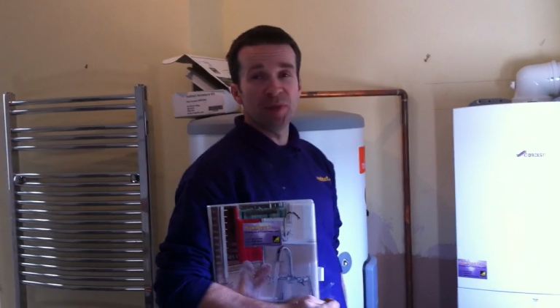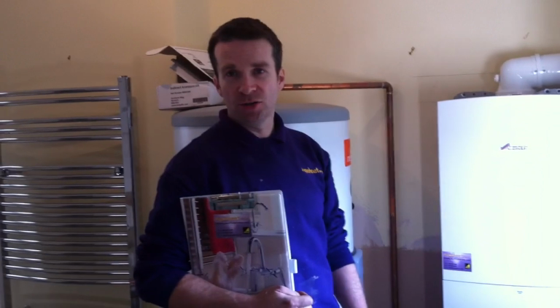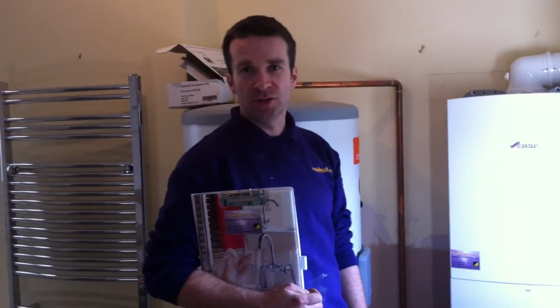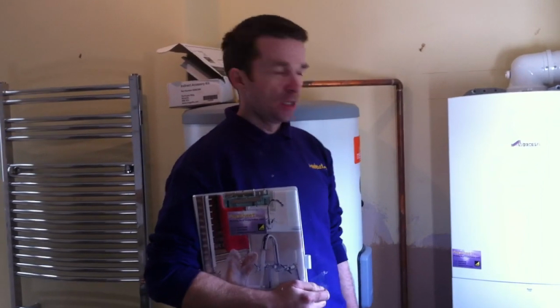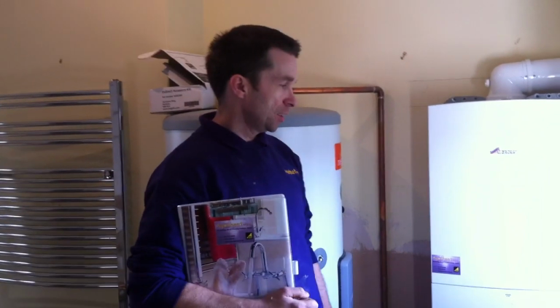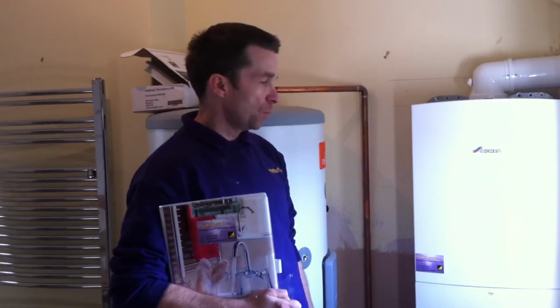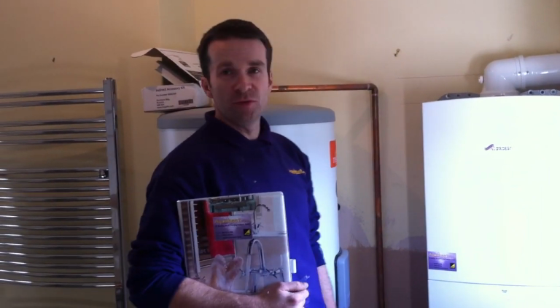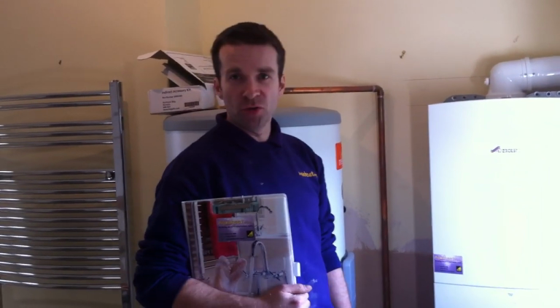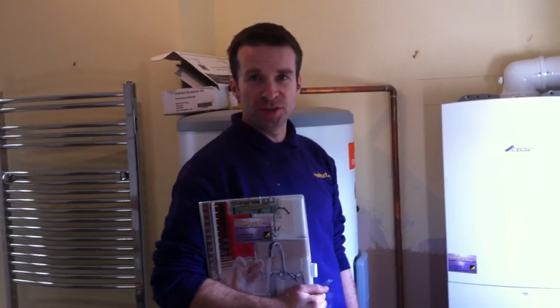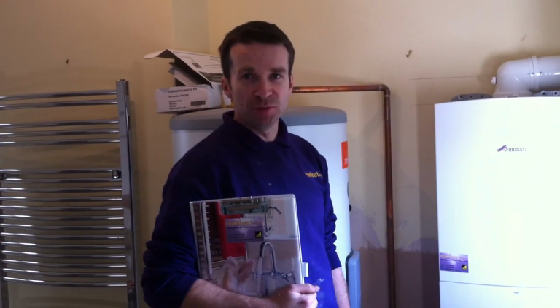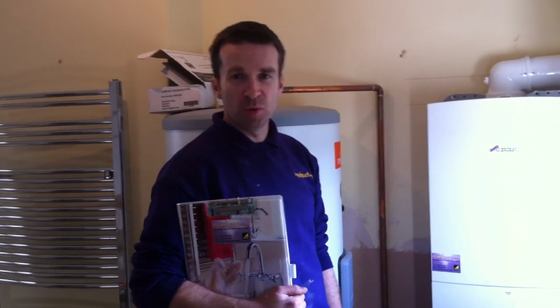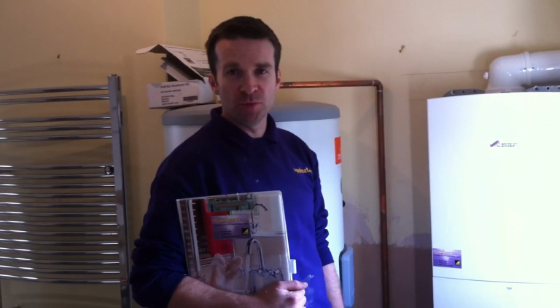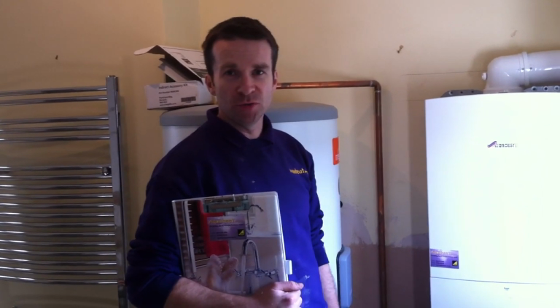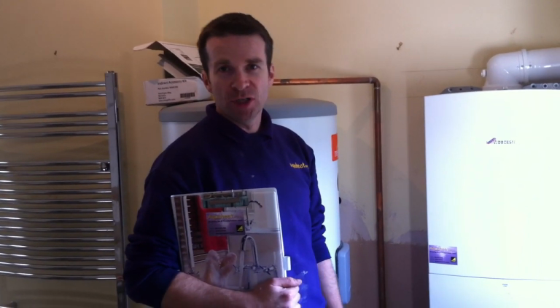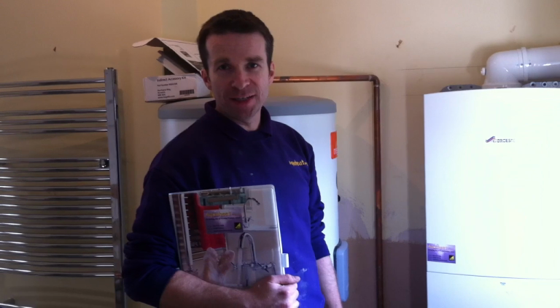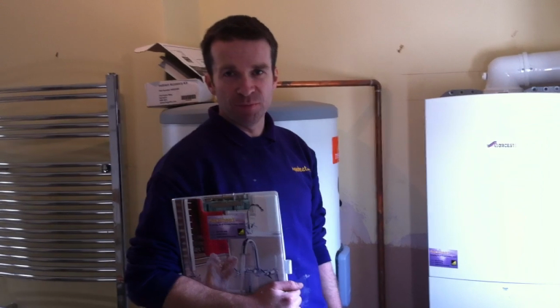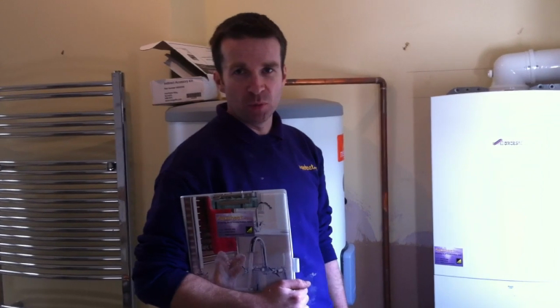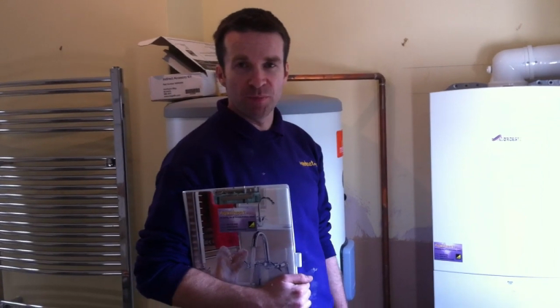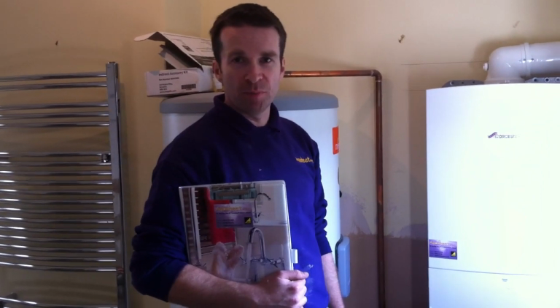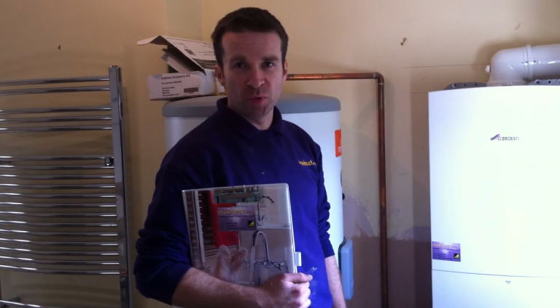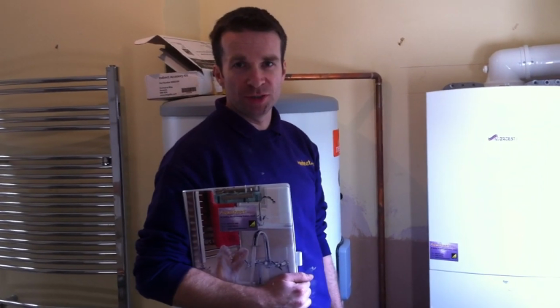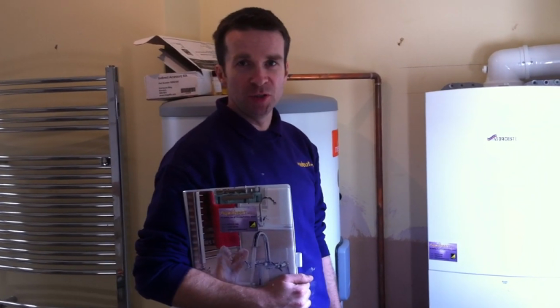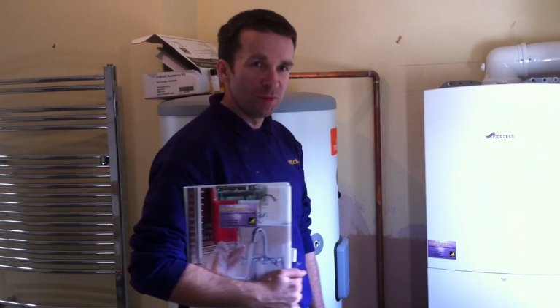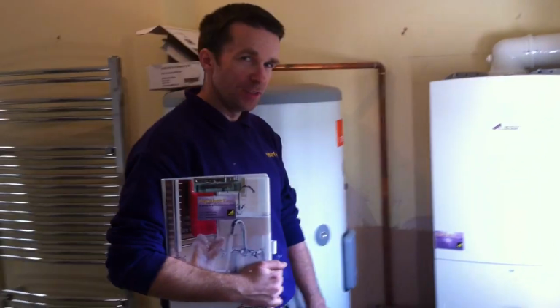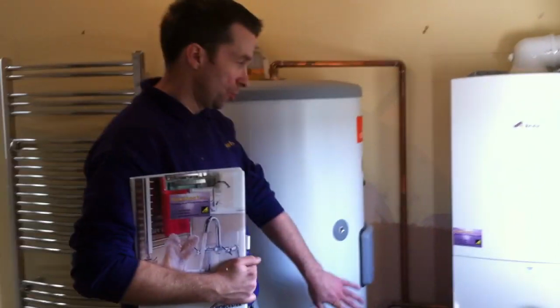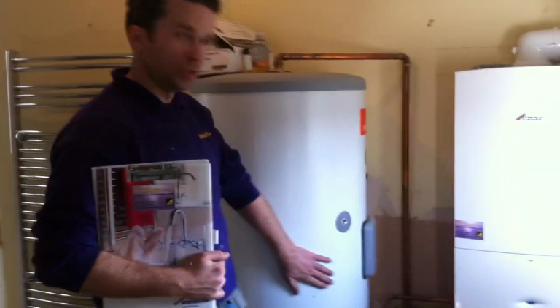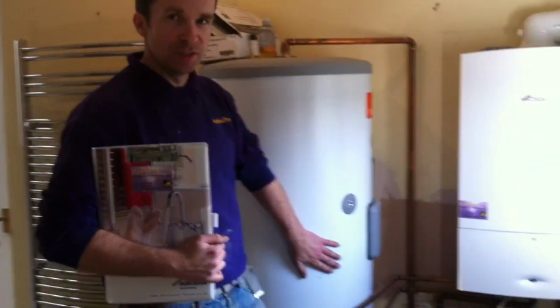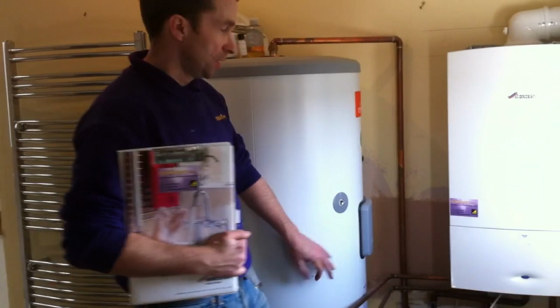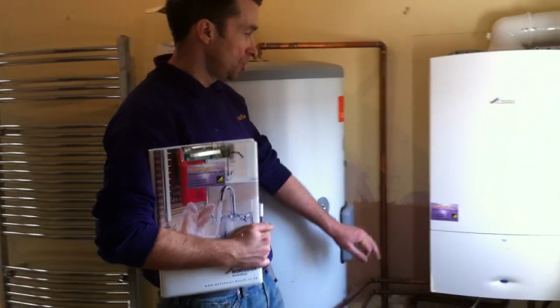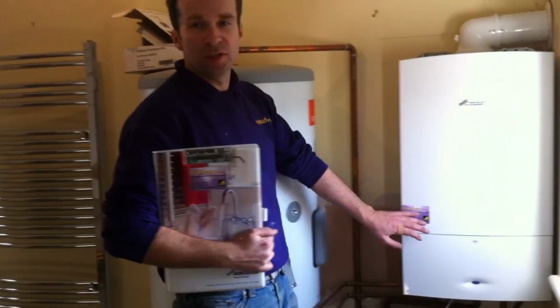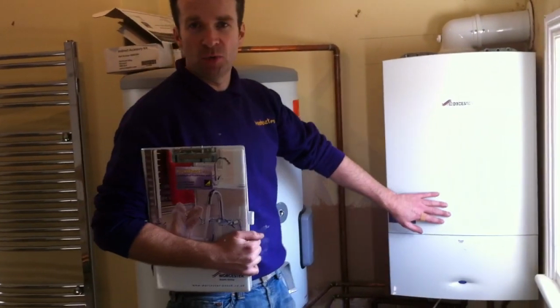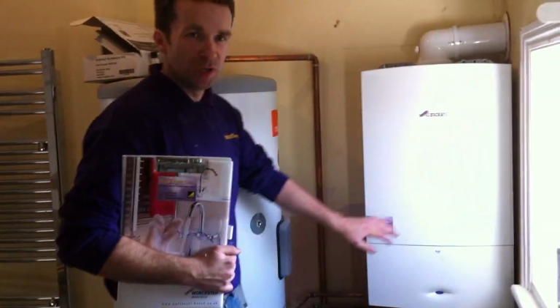This is a large house that we've modernized the system to put a new modern condensing boiler, Worcester Bosch boiler system in with an unvented hot water cylinder. I'll just quickly tell you what we've done.